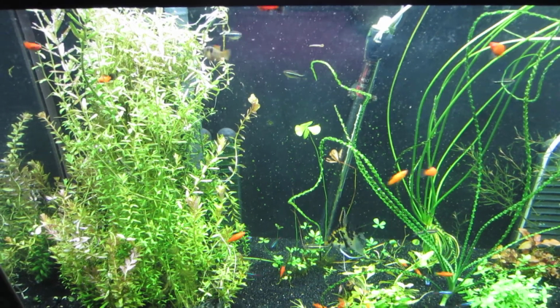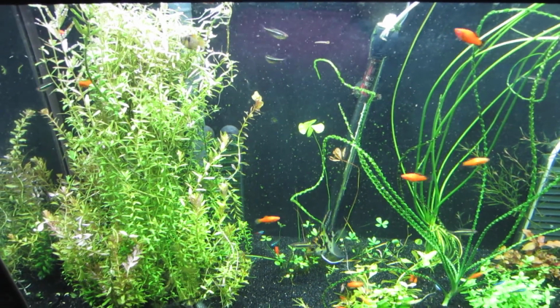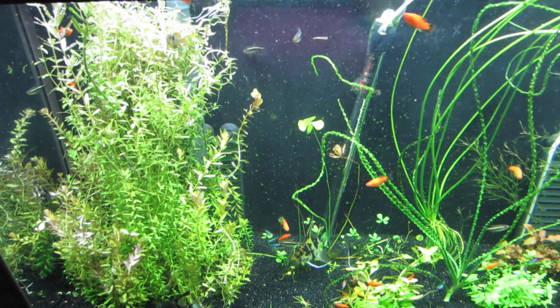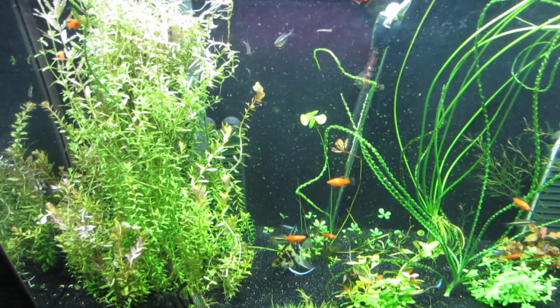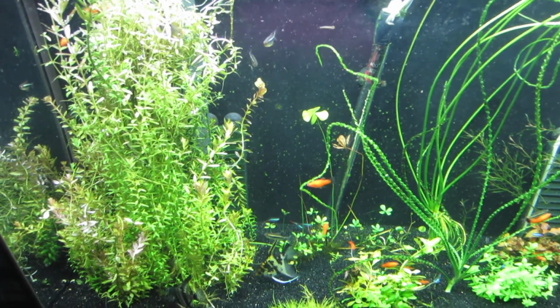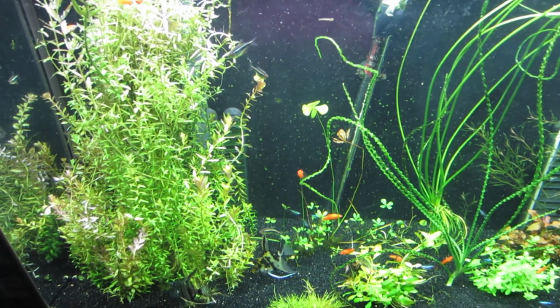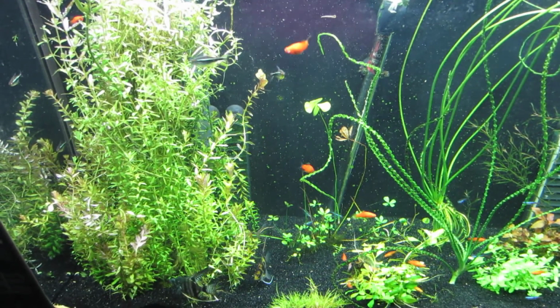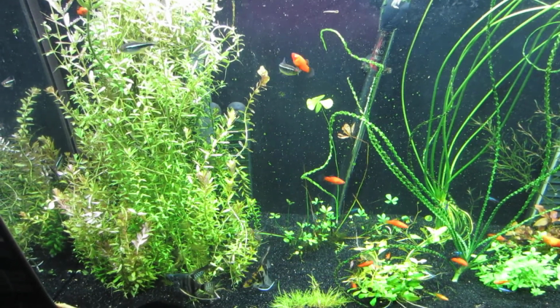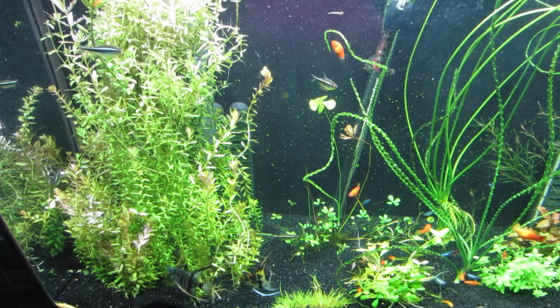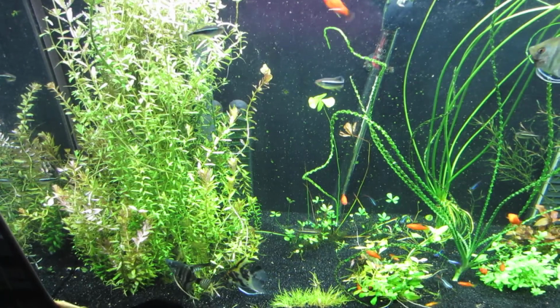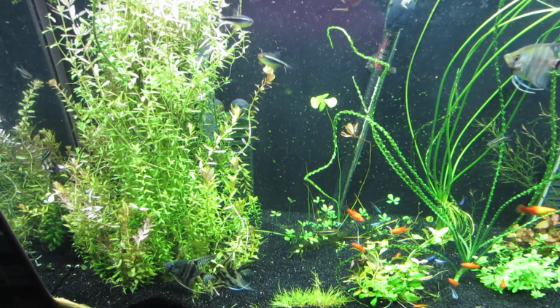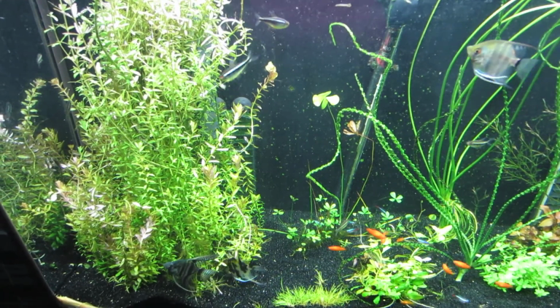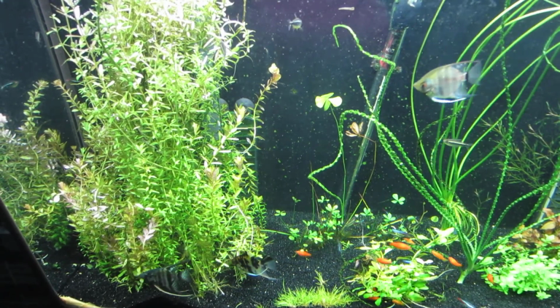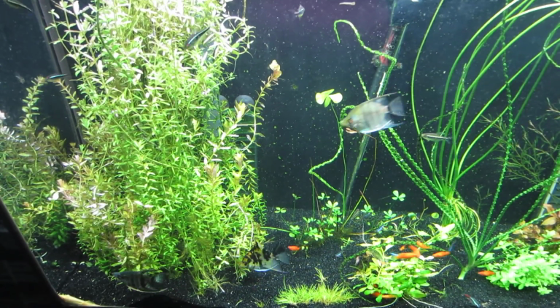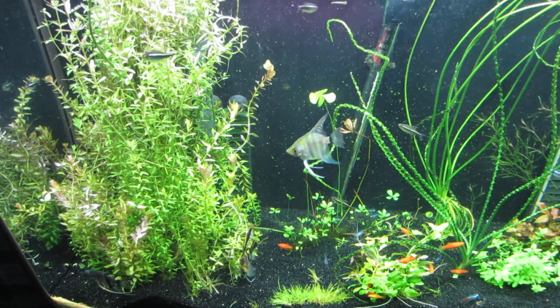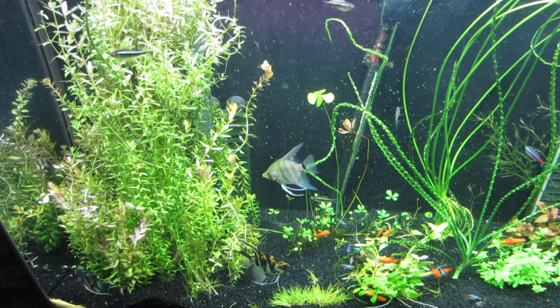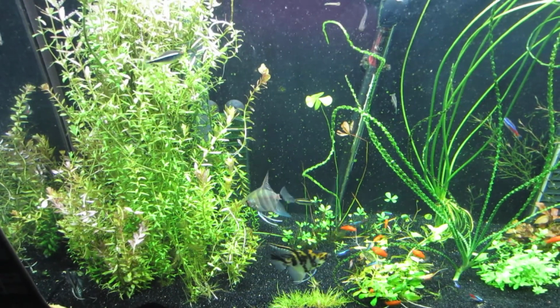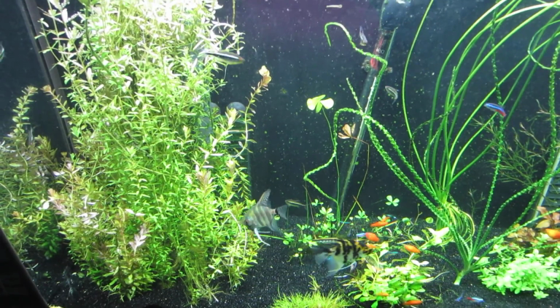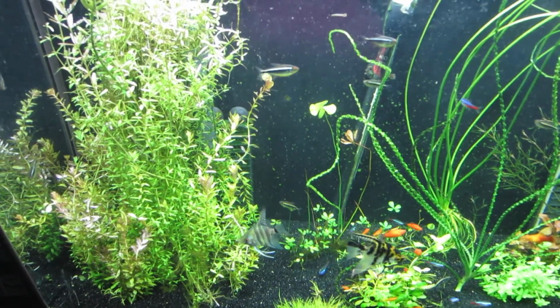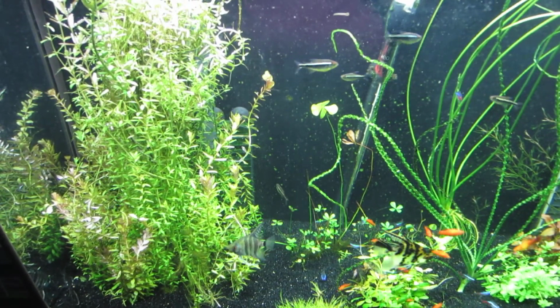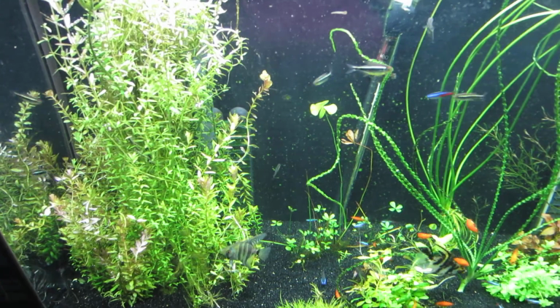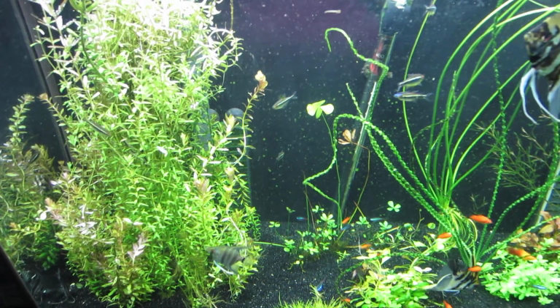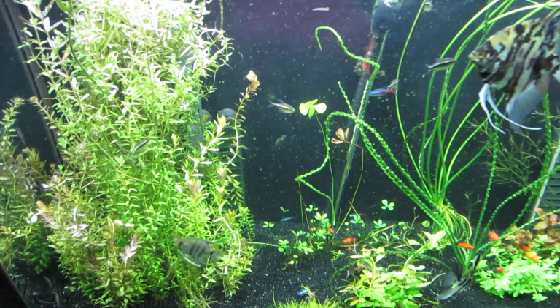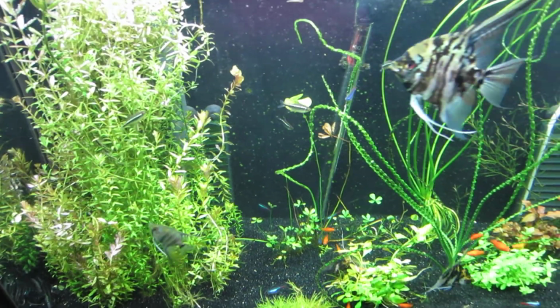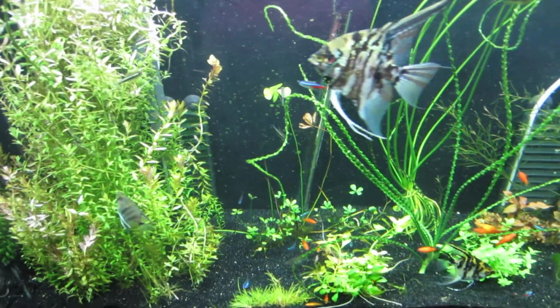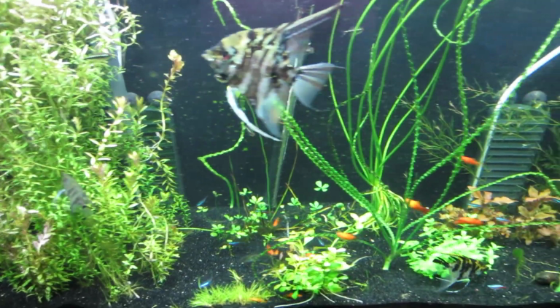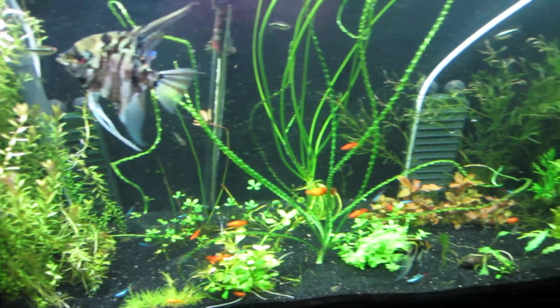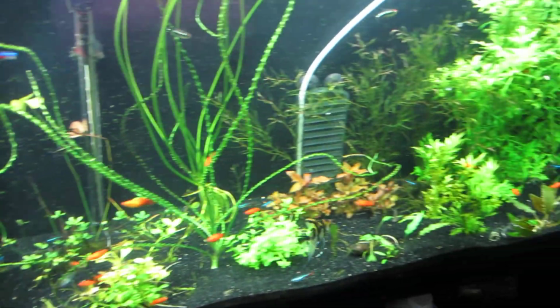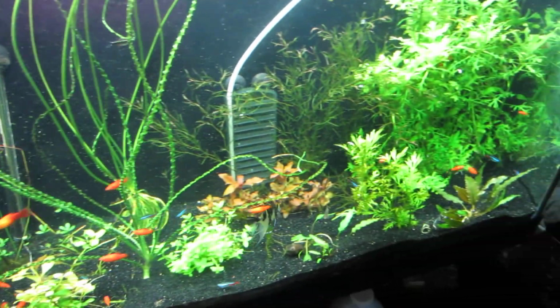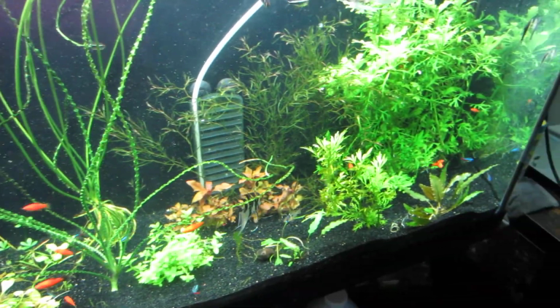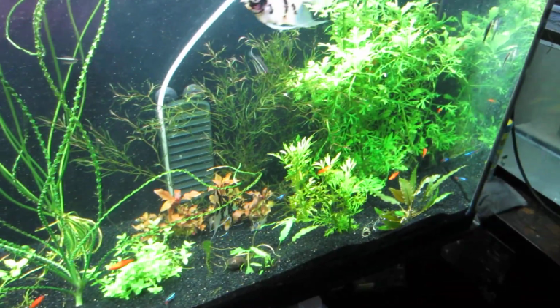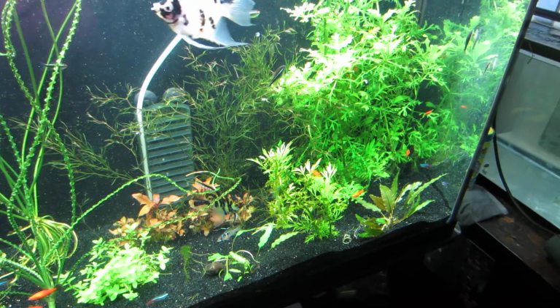Hey guys, it's Lori again. I'm just doing my update — it's about two weeks after I said I would do it, but these plants, the new ones, have been in here for about a week and they're doing really well.